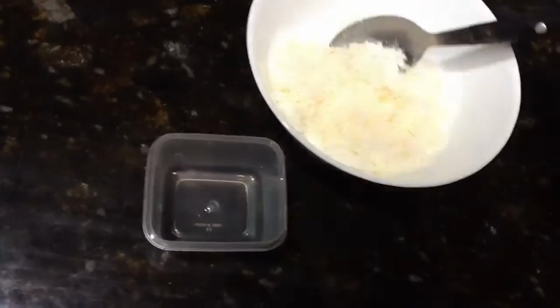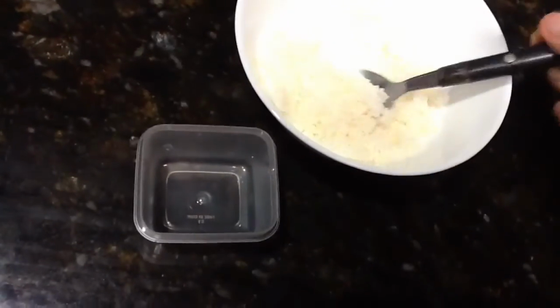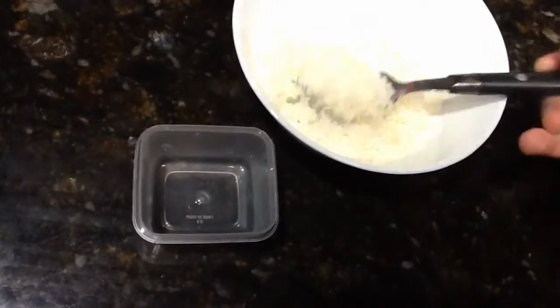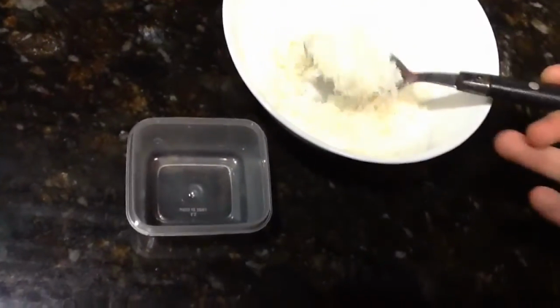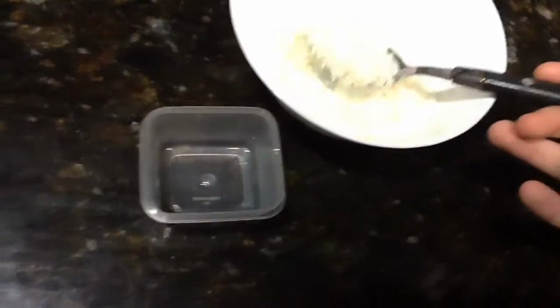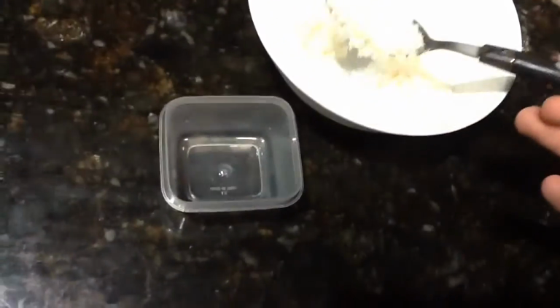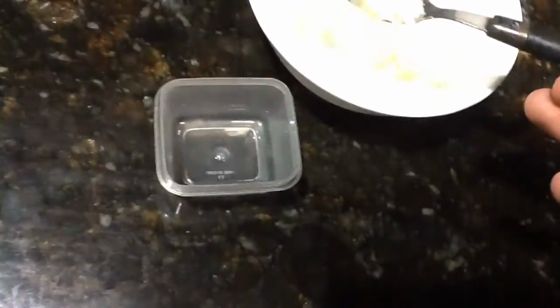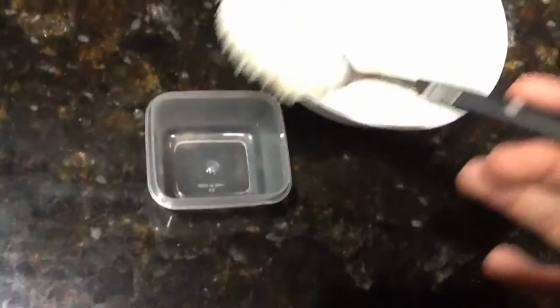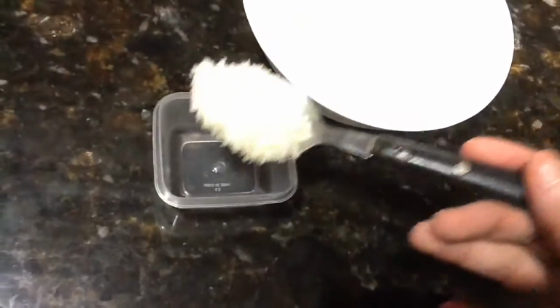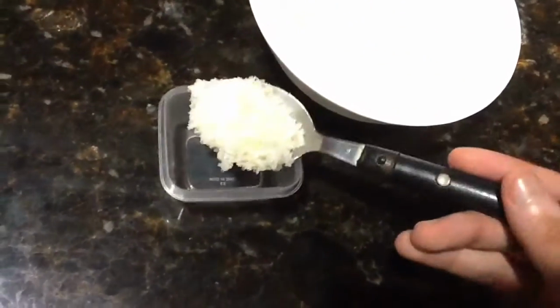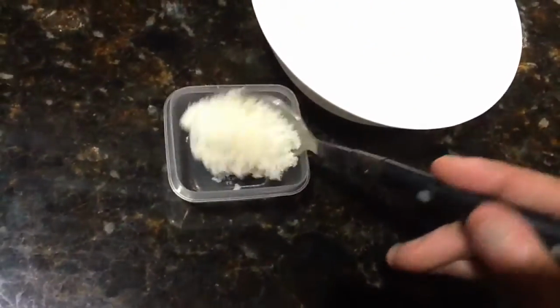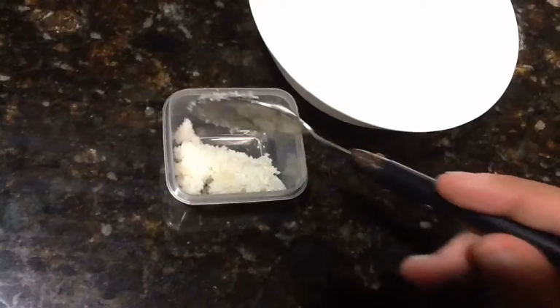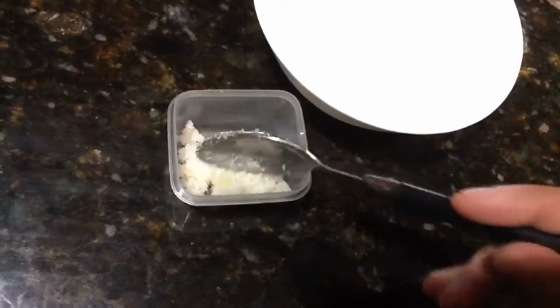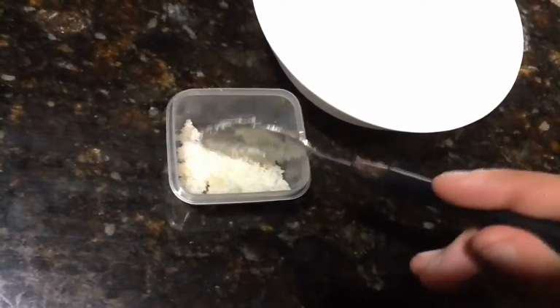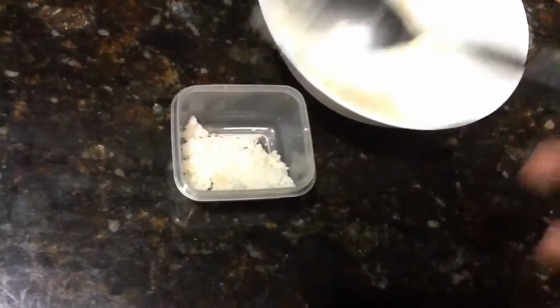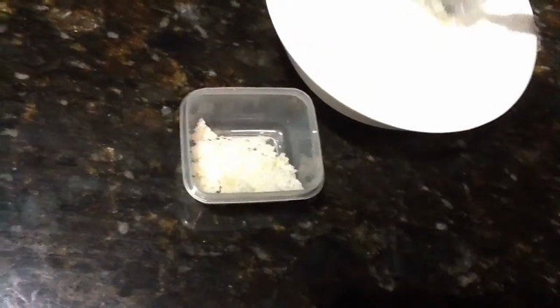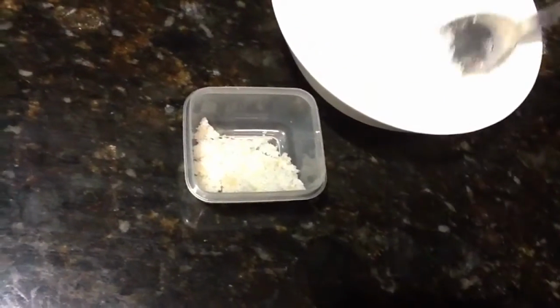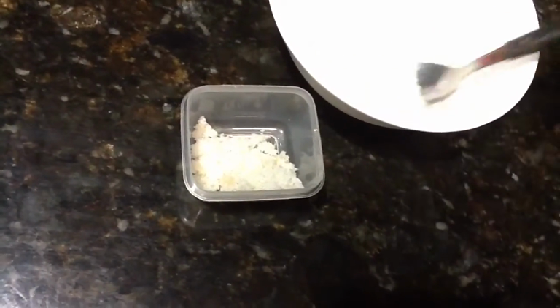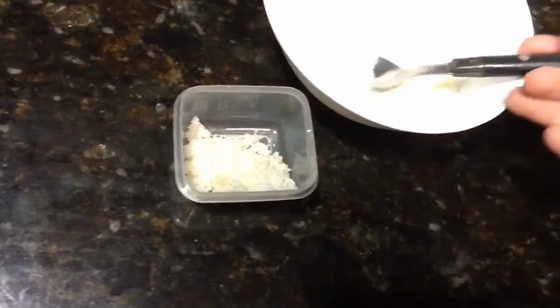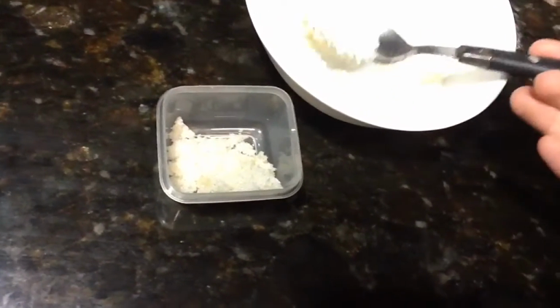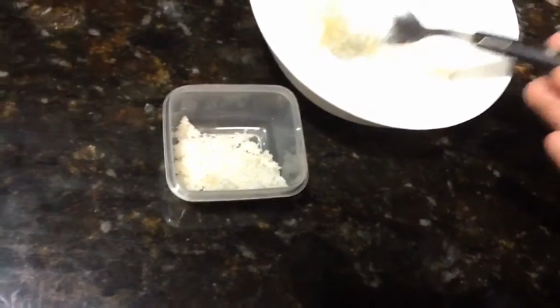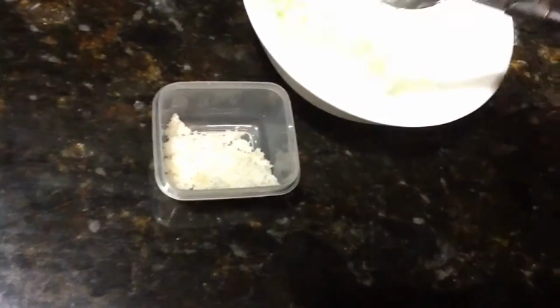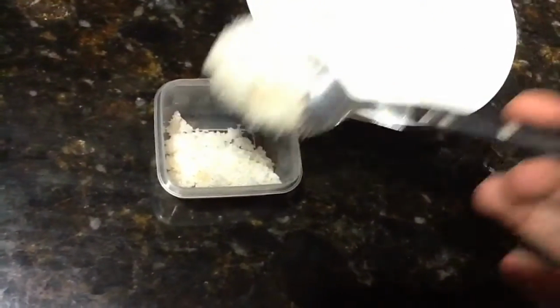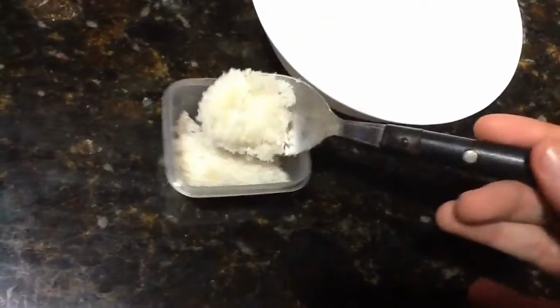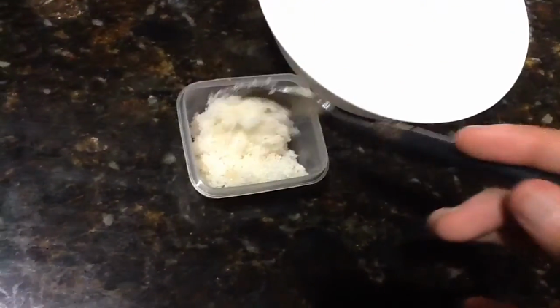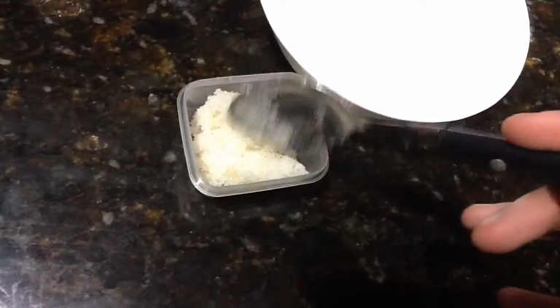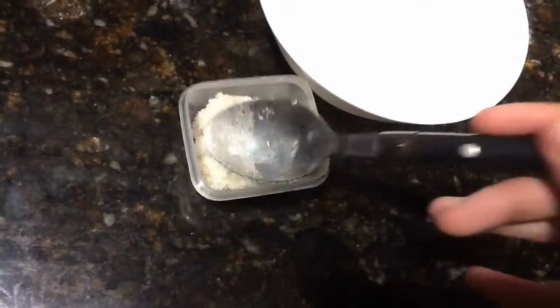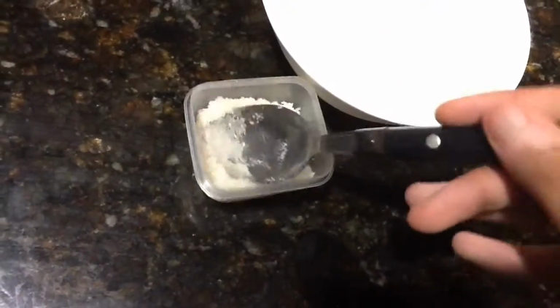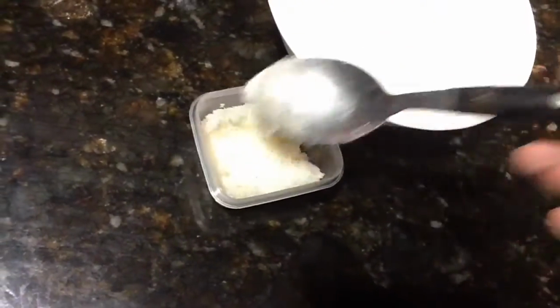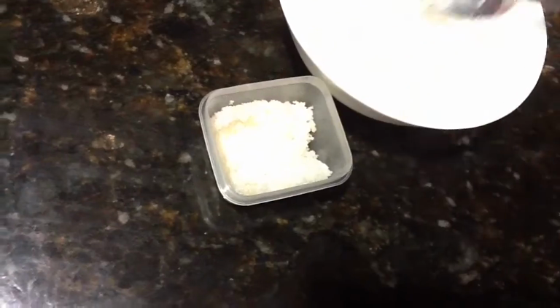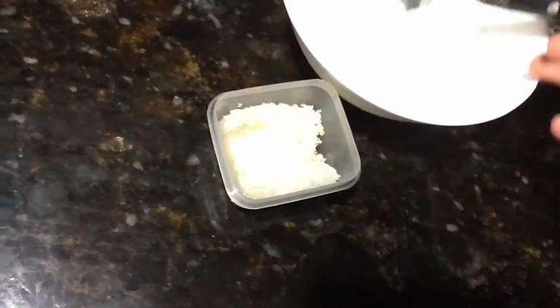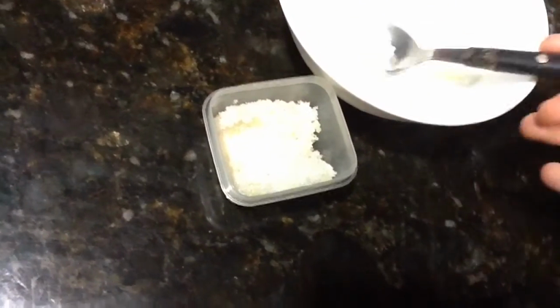Now I am just going to put it into my little container. You can use any container that you want, and if you make a lot then you can also put it into a jar. It does not matter.